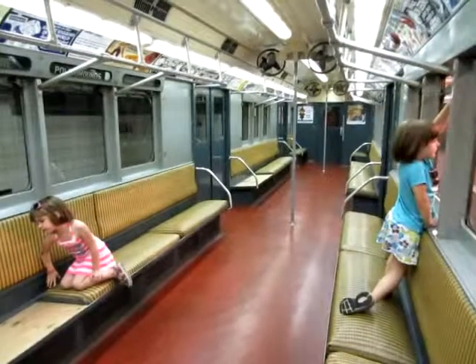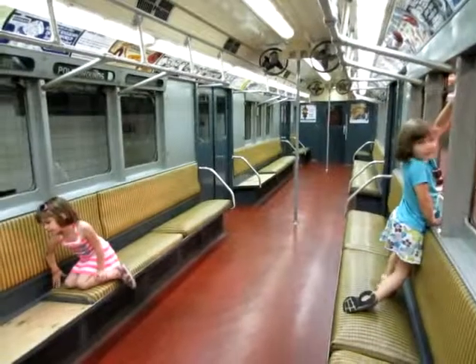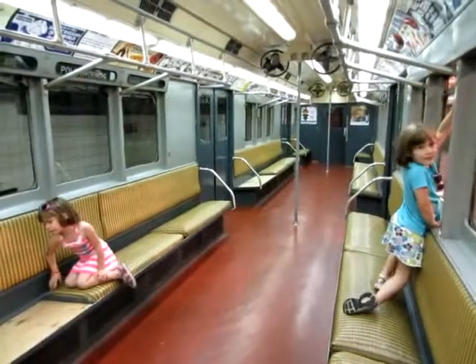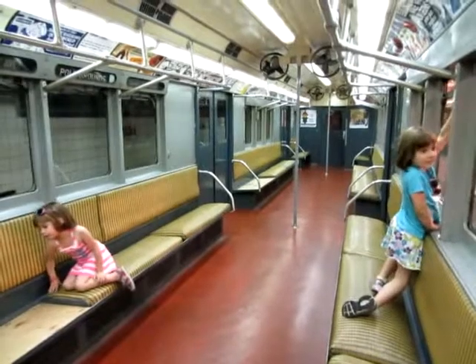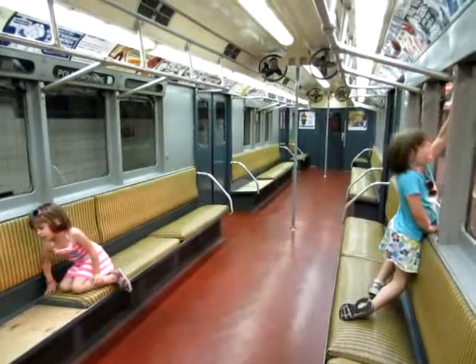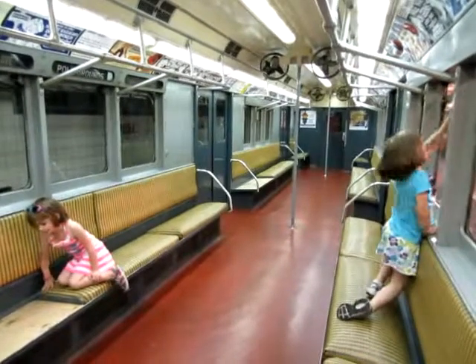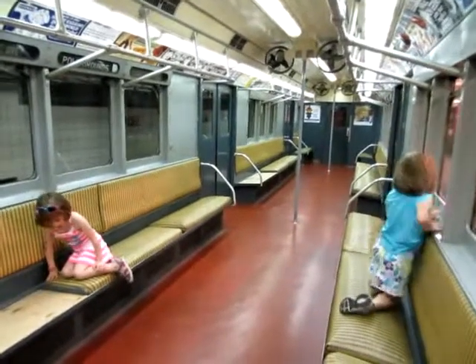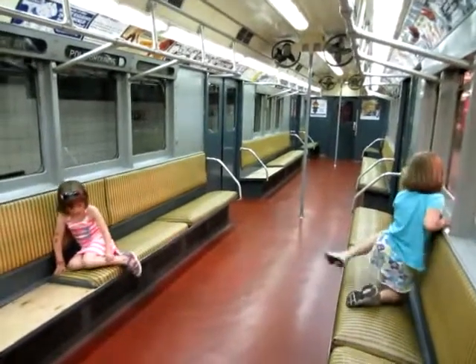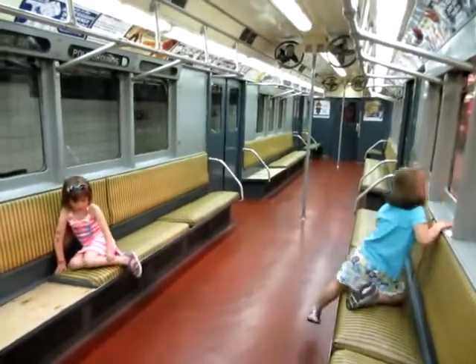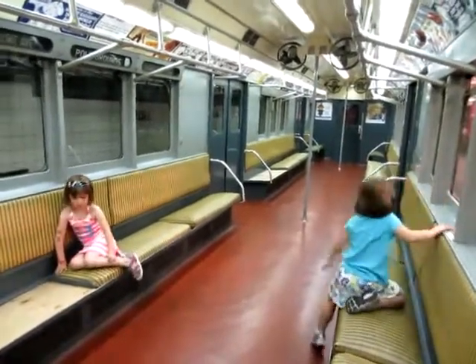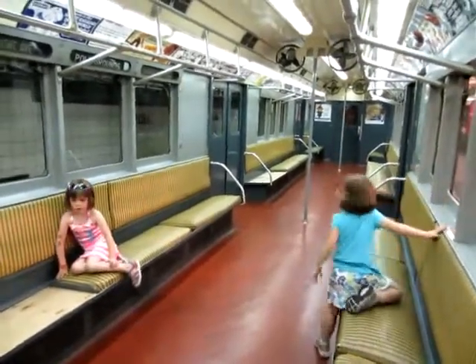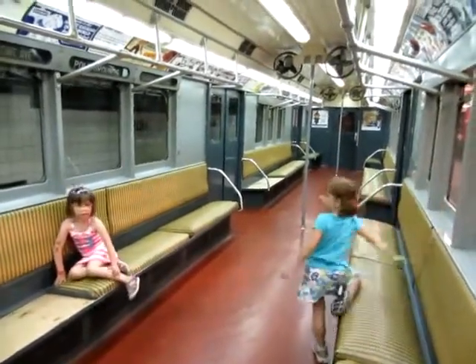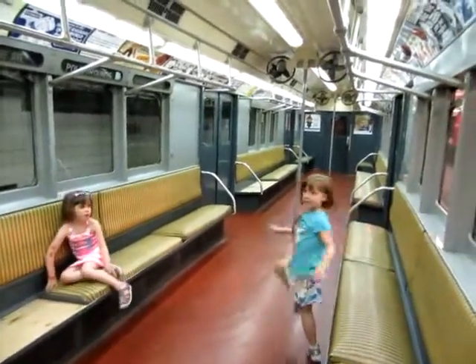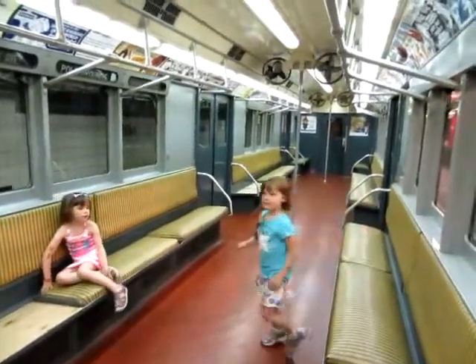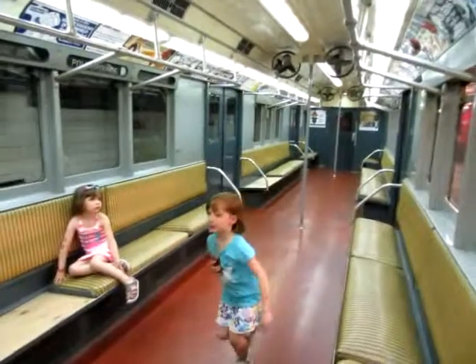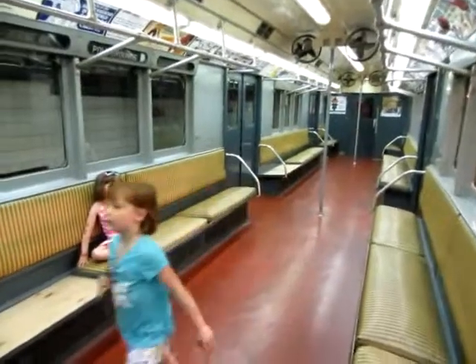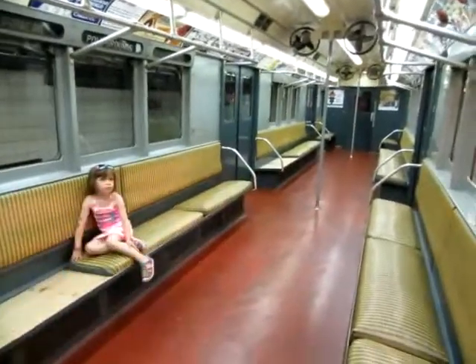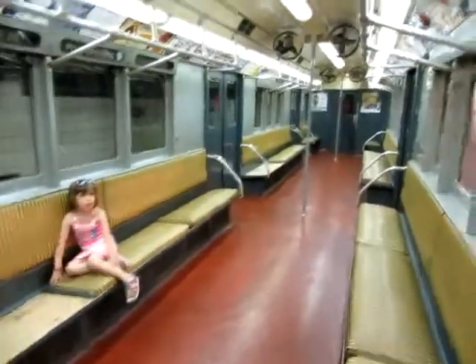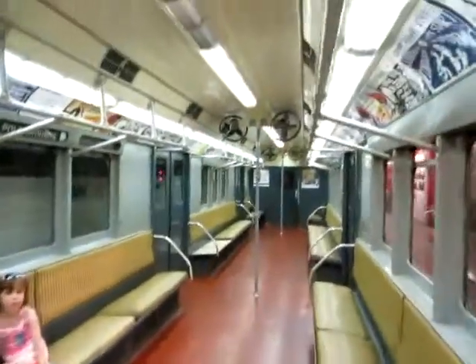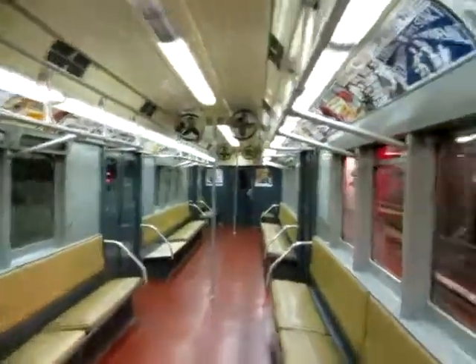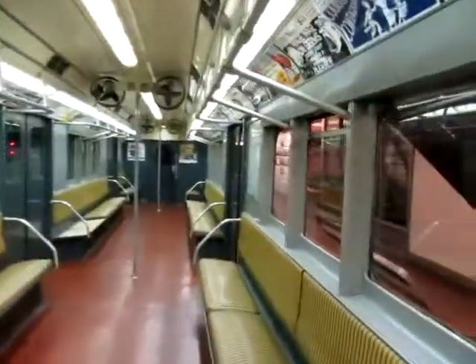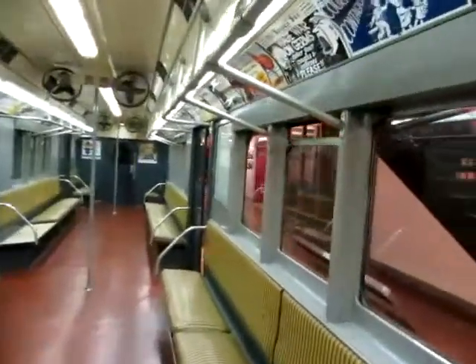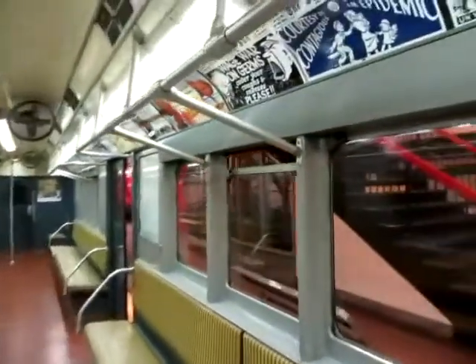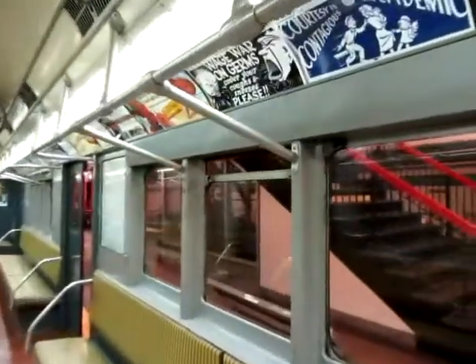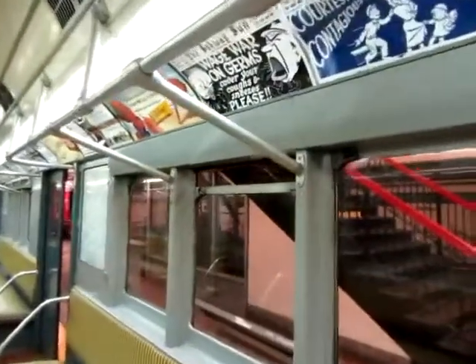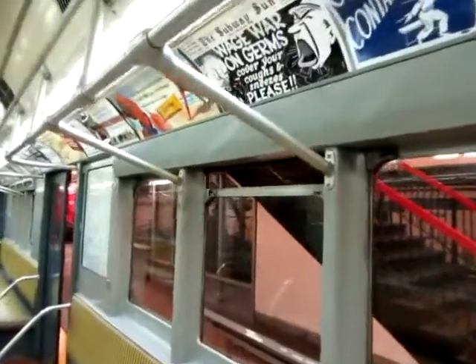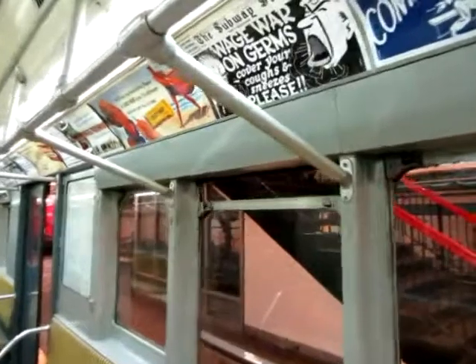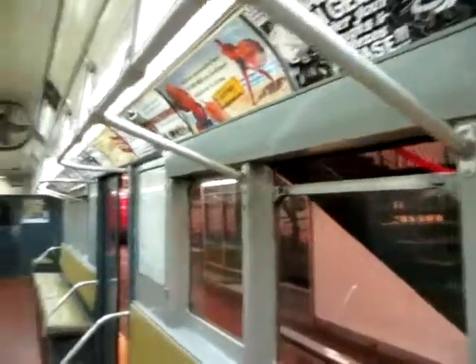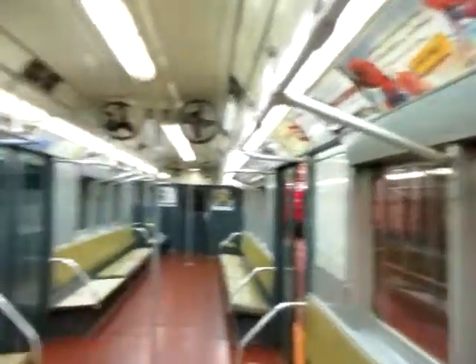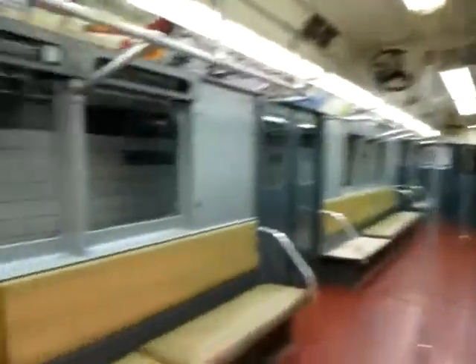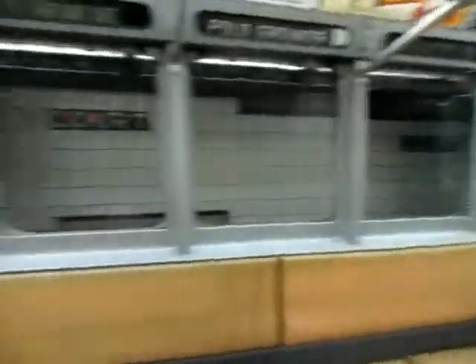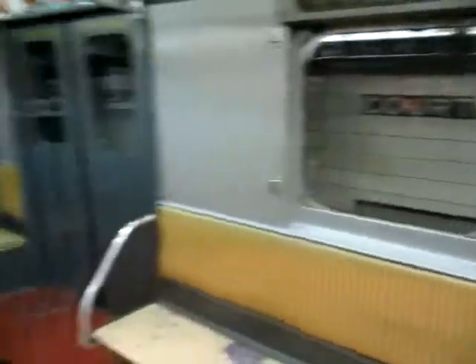Sarah and Becca are enjoying a 1948 subway train. Actually, these were still in service in the 1960s, because I remember riding these things with those fans, and the windows had to be down because there was no air conditioning, so there was just thunderous noise all the time.